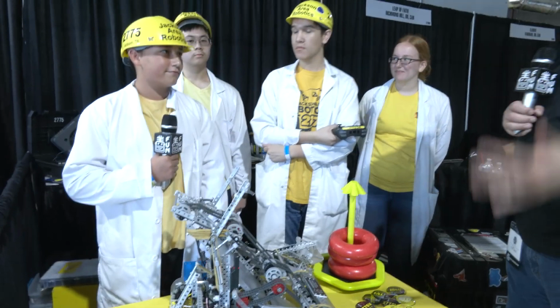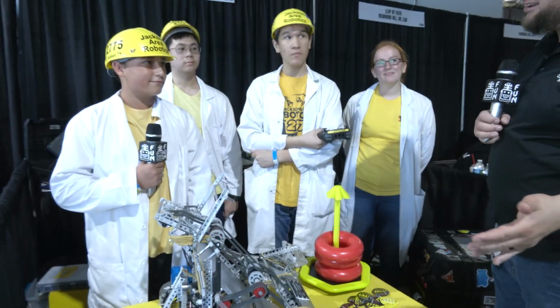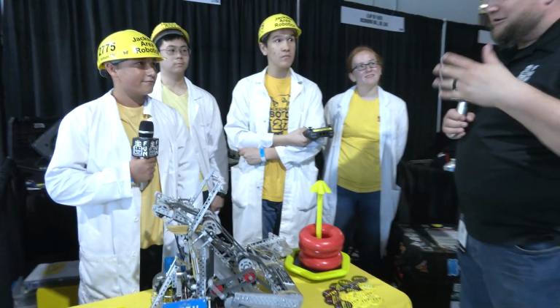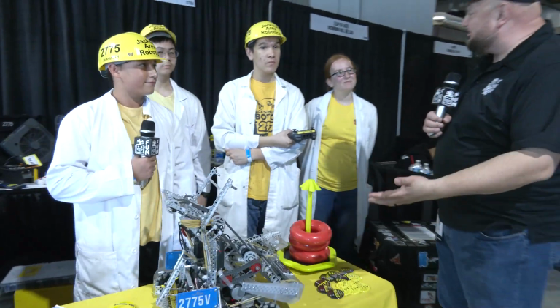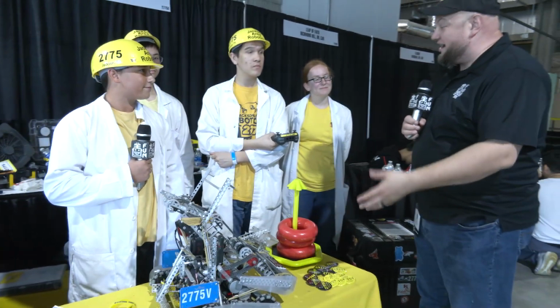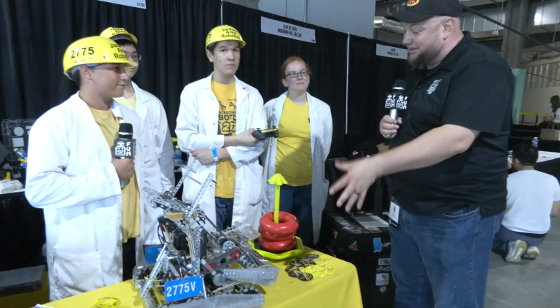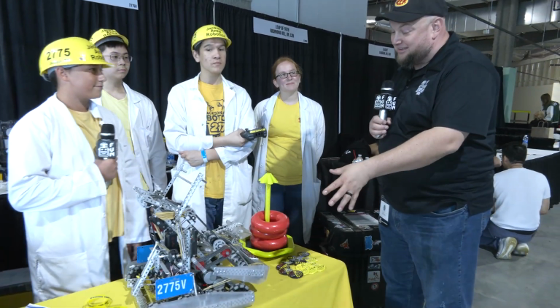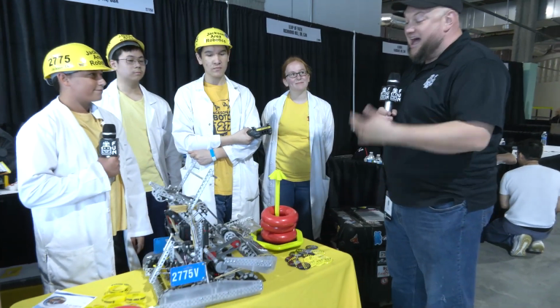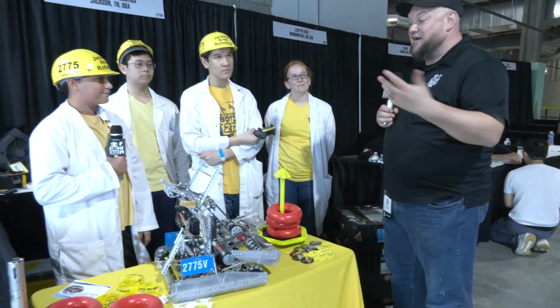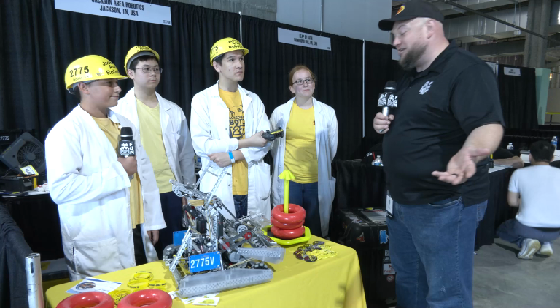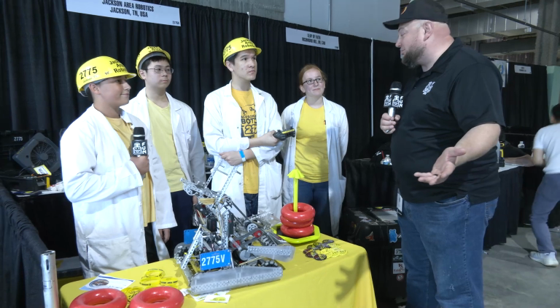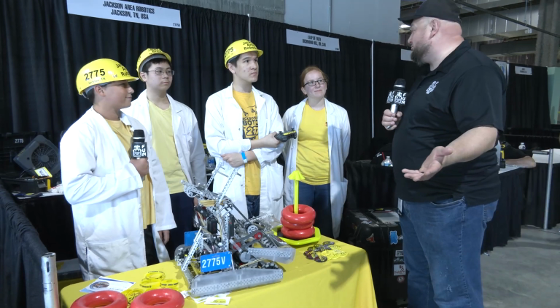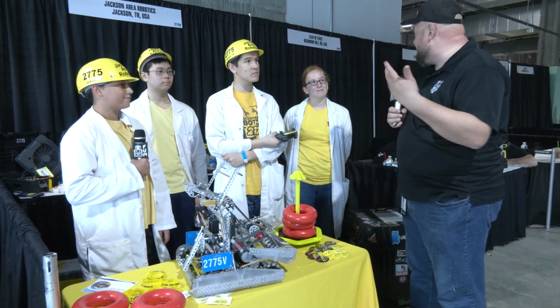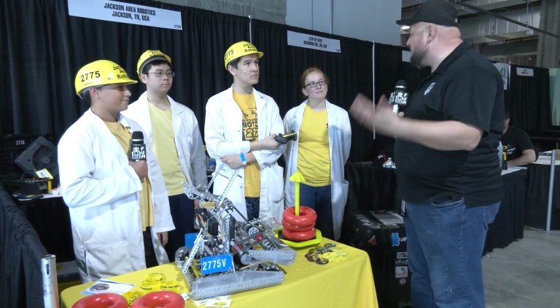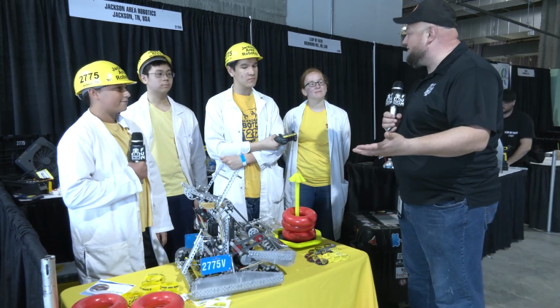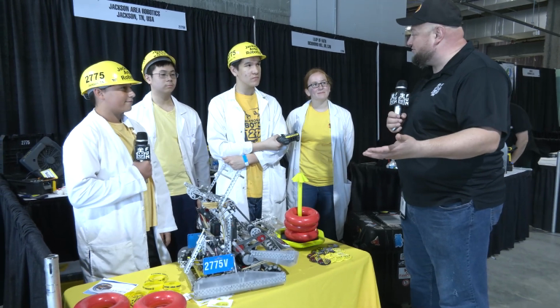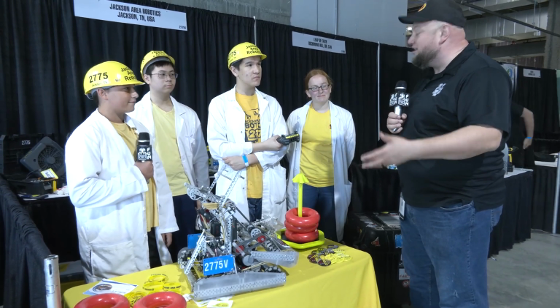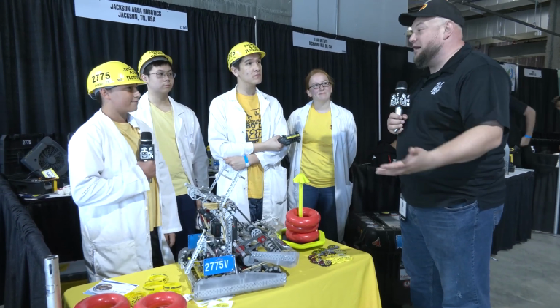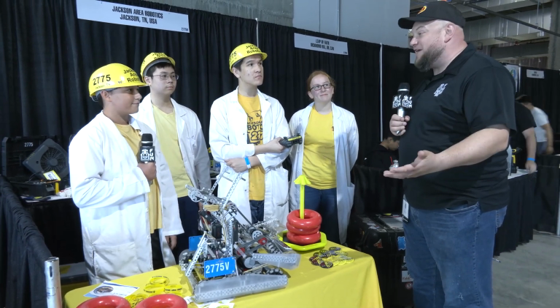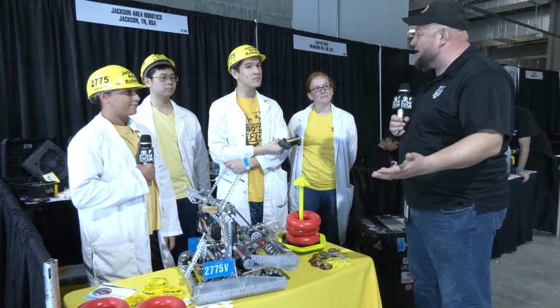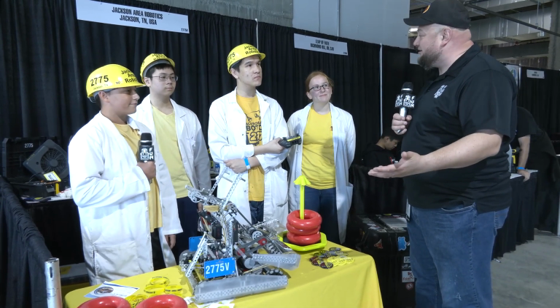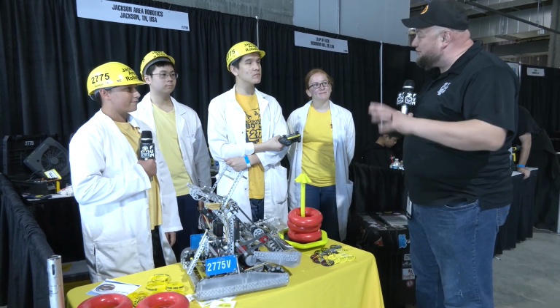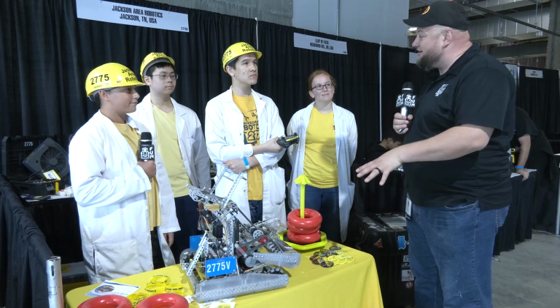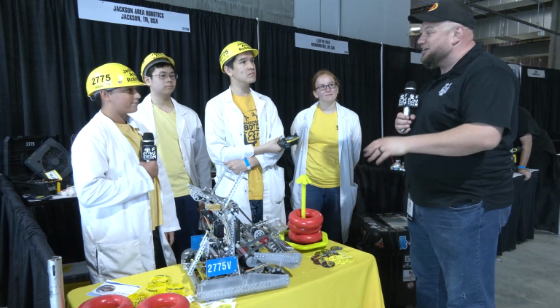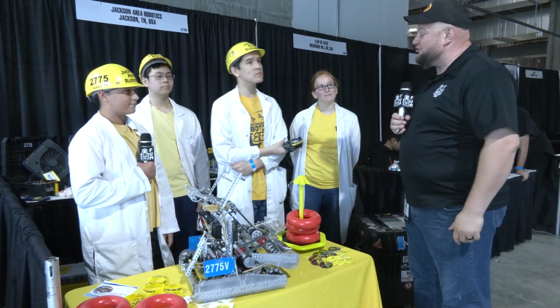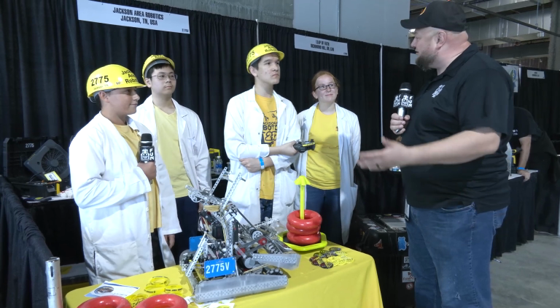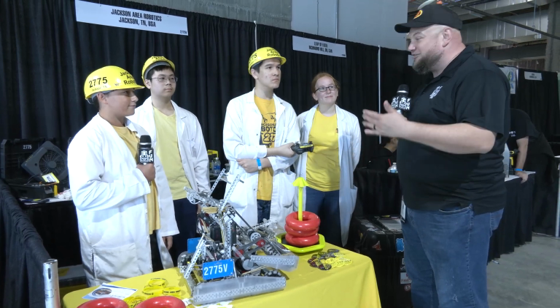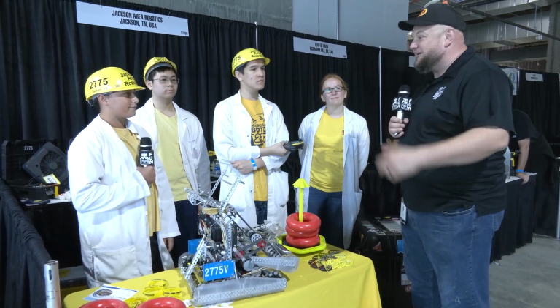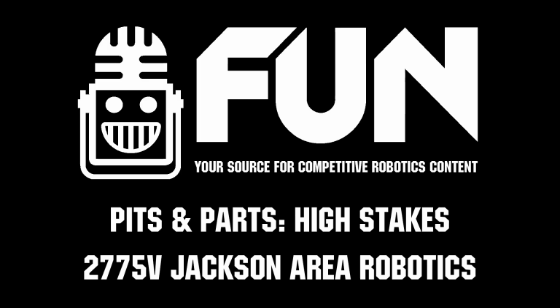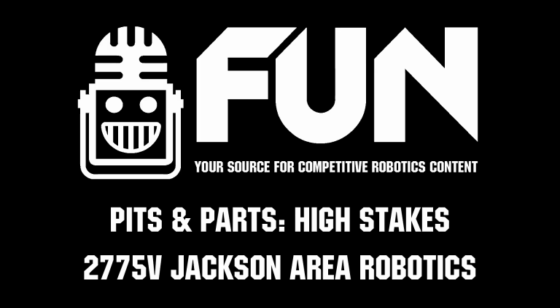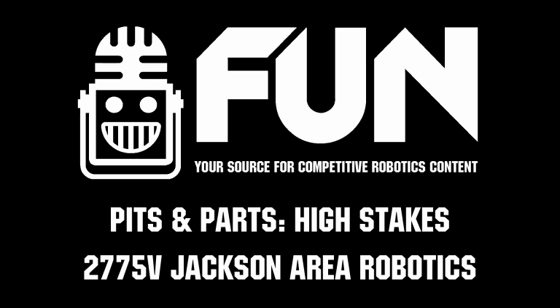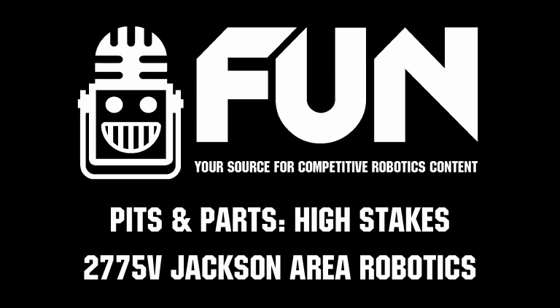Jackson Area Robotics, congratulations so far on a really cool design. As we go through the season we keep seeing more and more innovative designs from your team, so we can't wait to keep following that process and see where you are. Good luck here at the Minnesota Signature Event — can't wait to see your results throughout the season. Thanks a lot for telling us more about your robot.